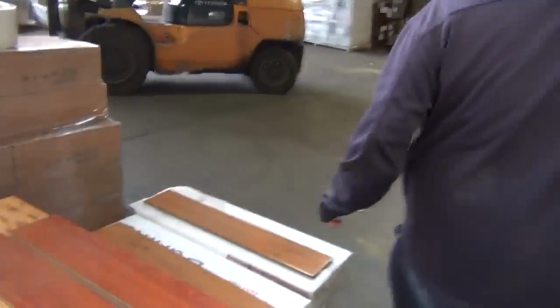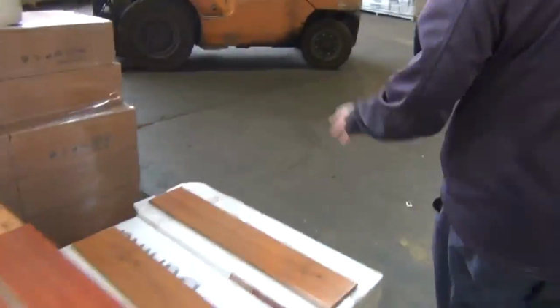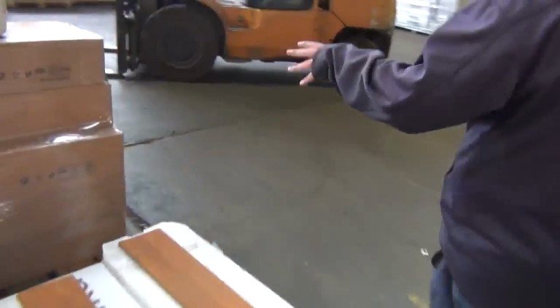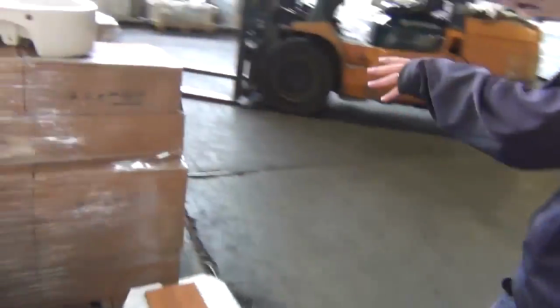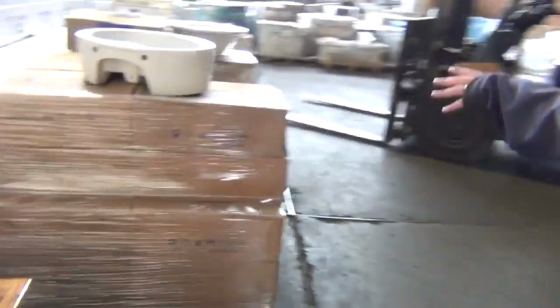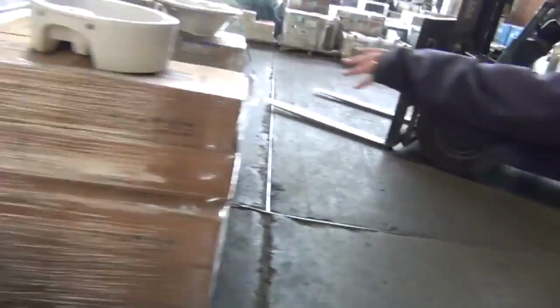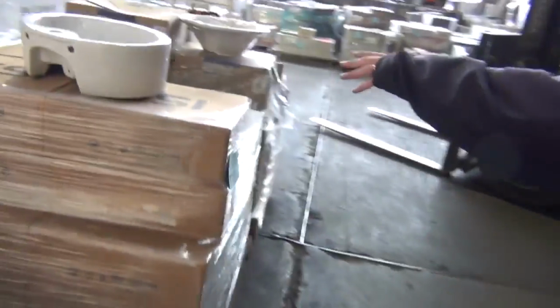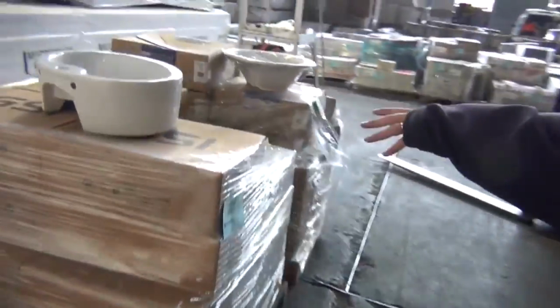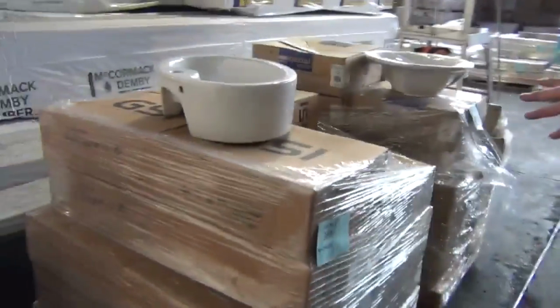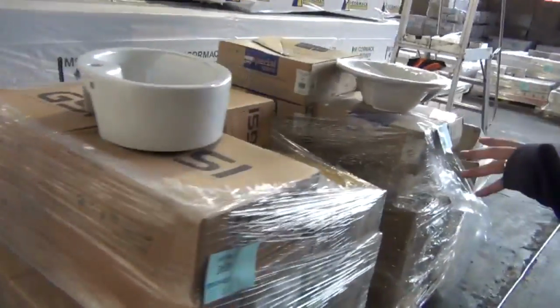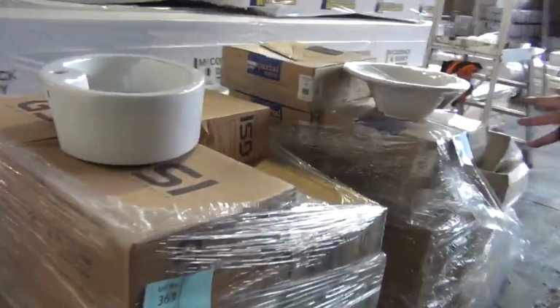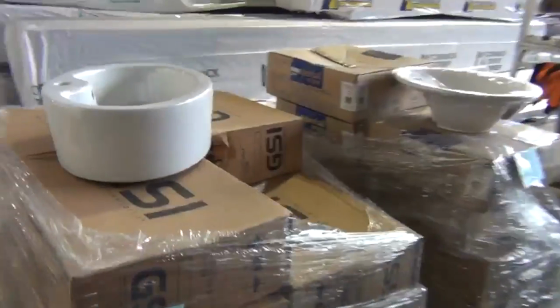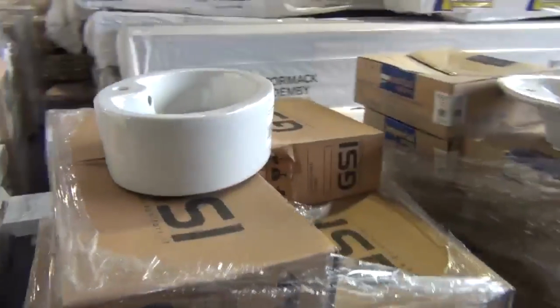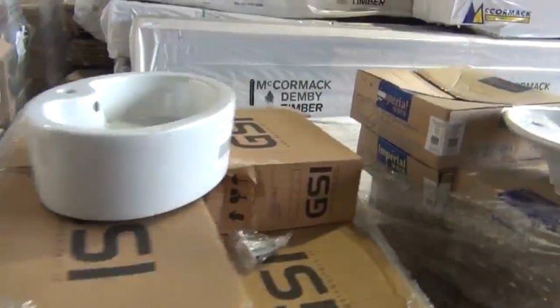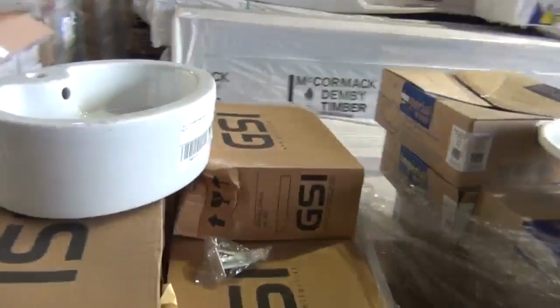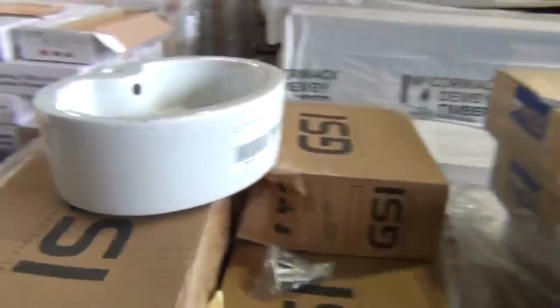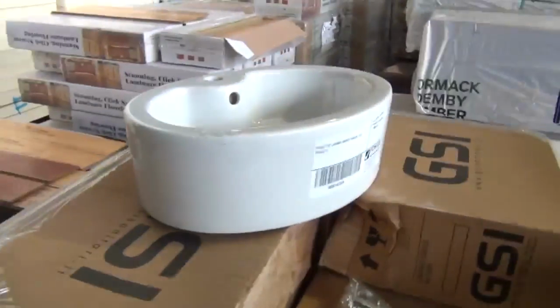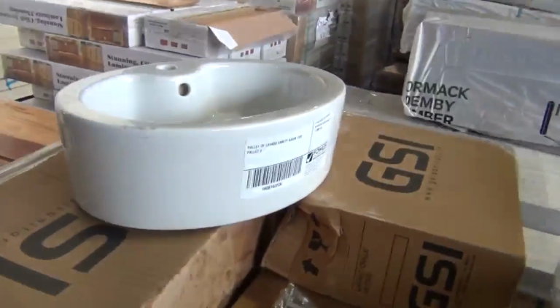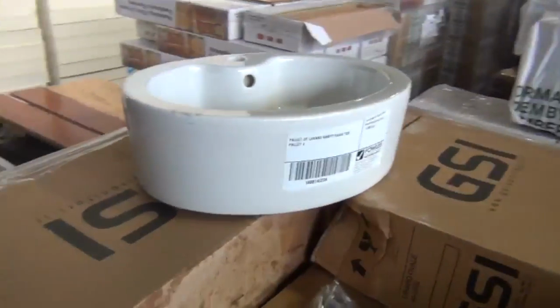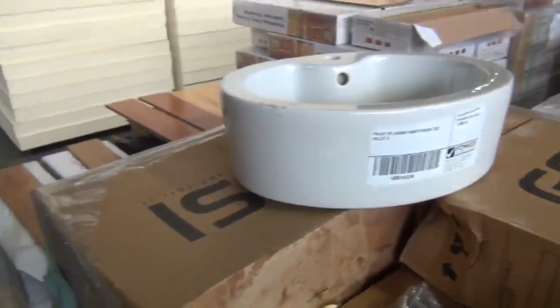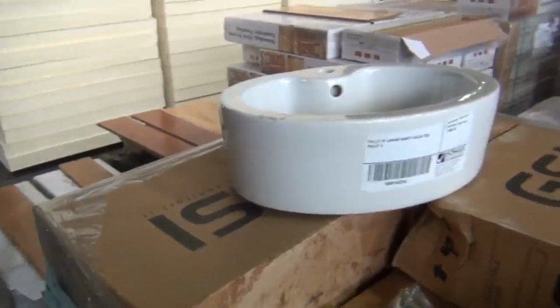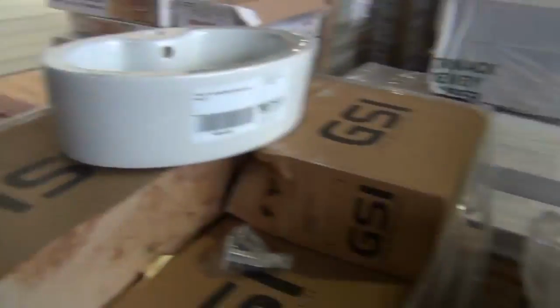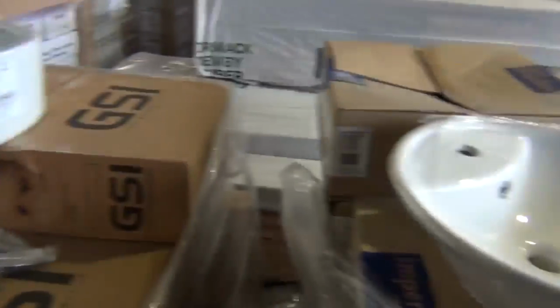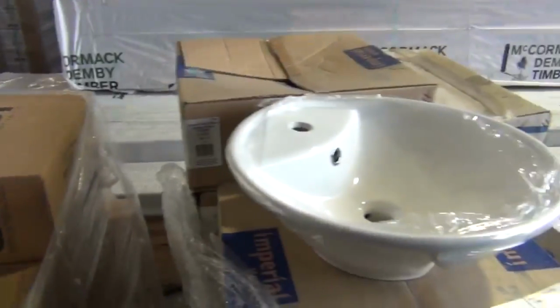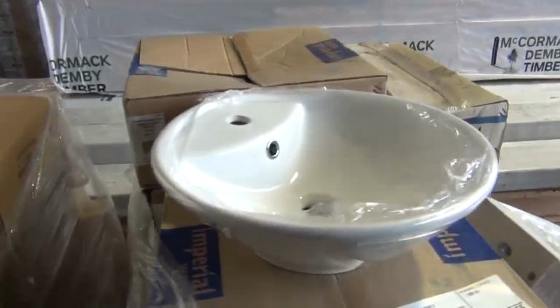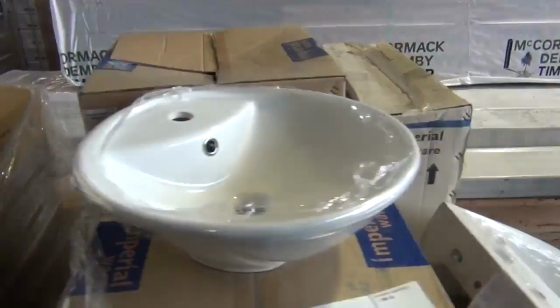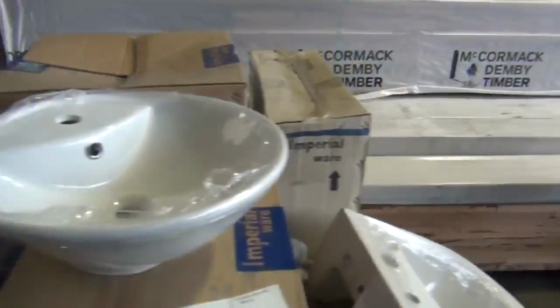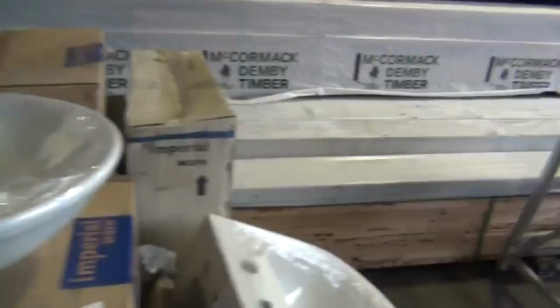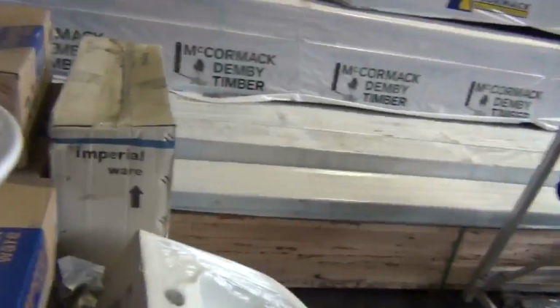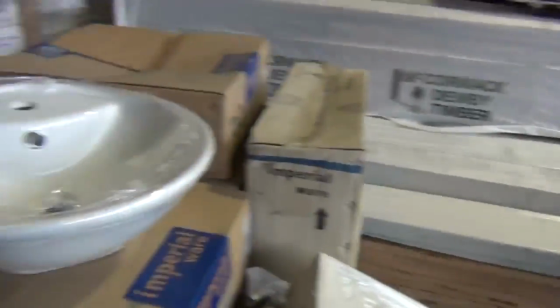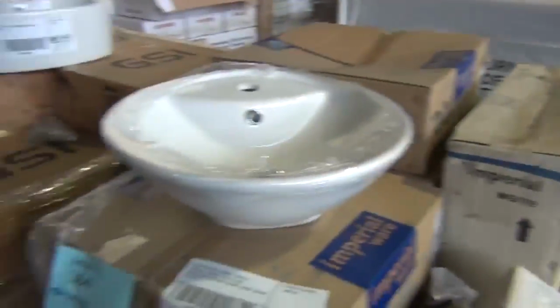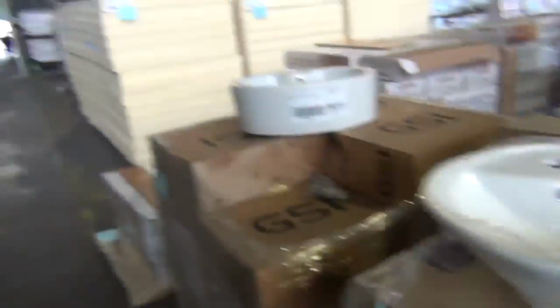A couple more pallets of basins to clear — some really nice modern looking basins there. We'll hook over to this side now.